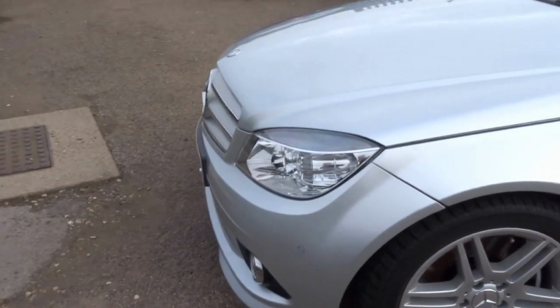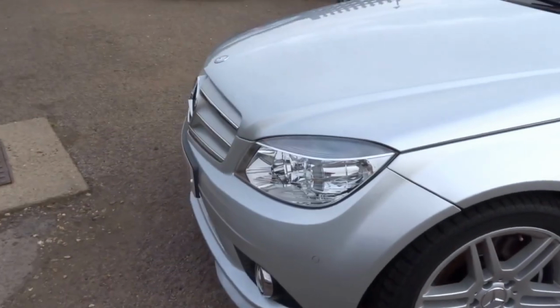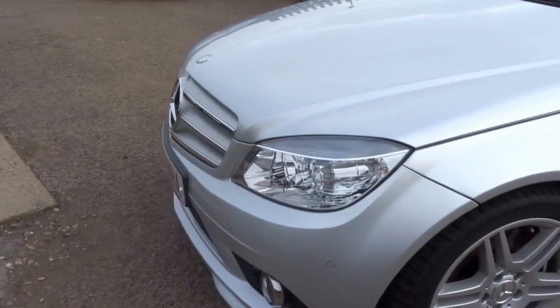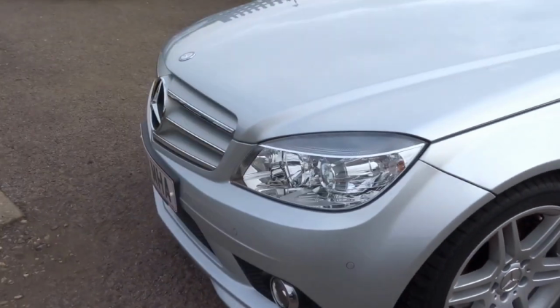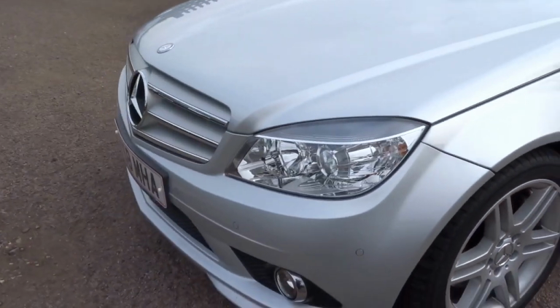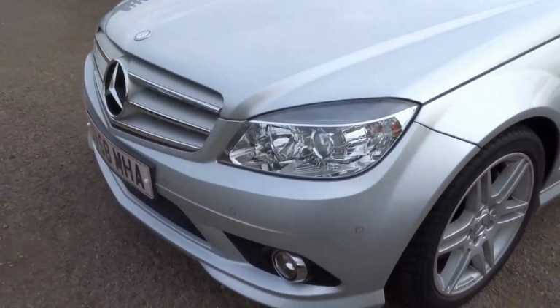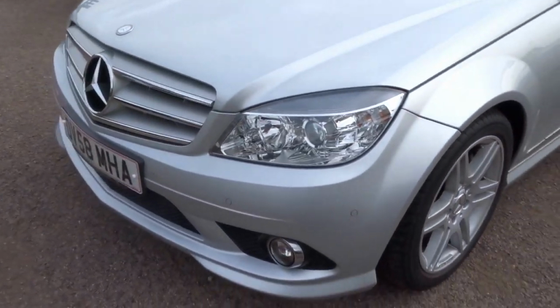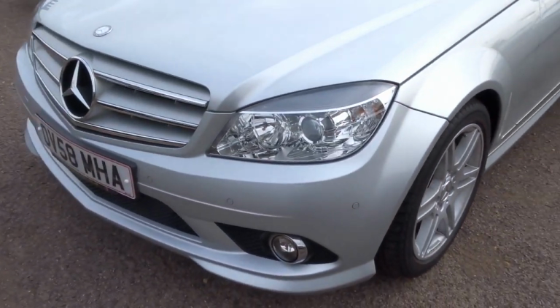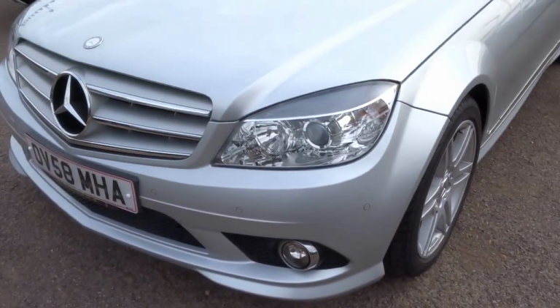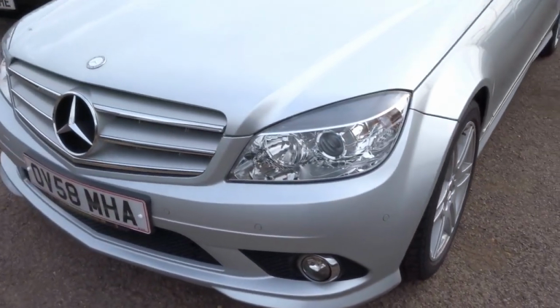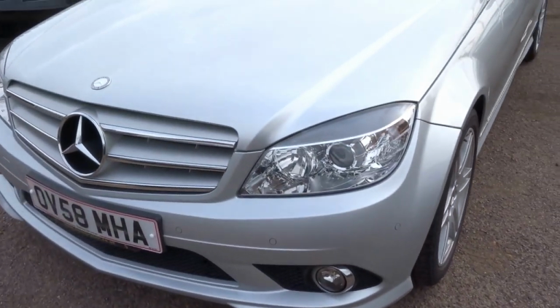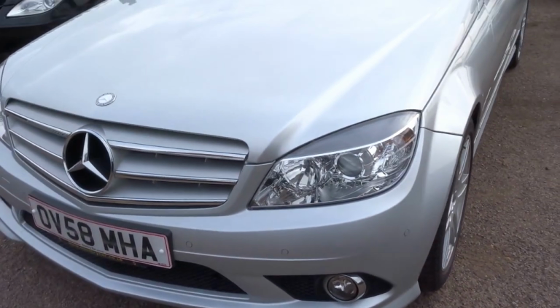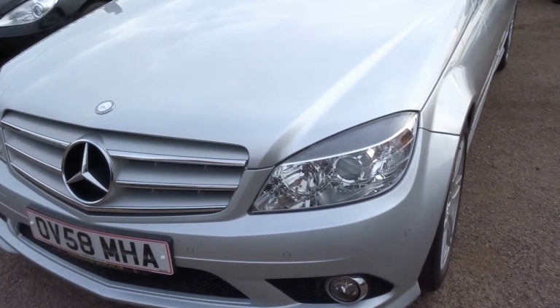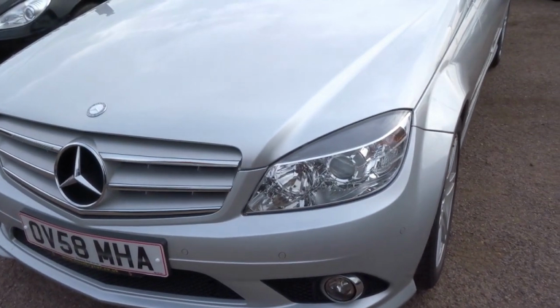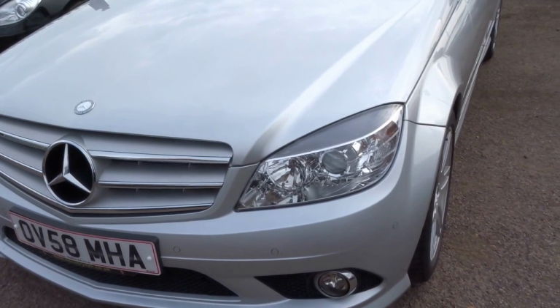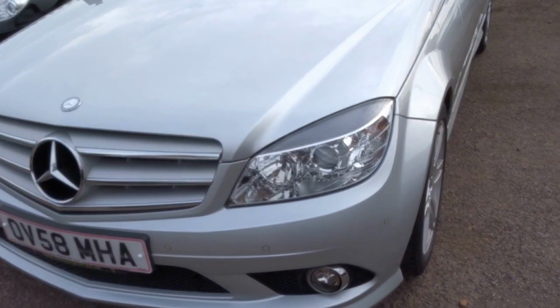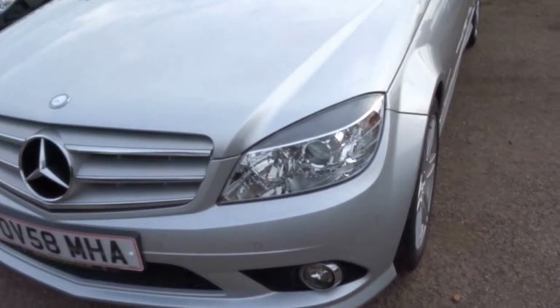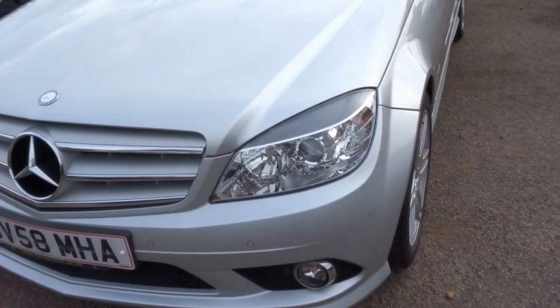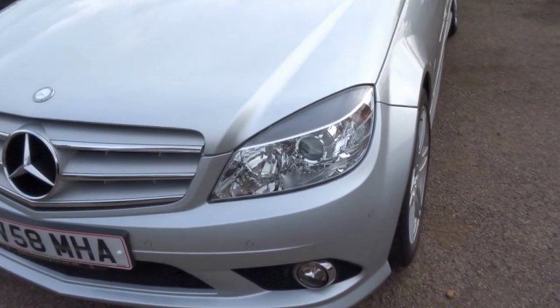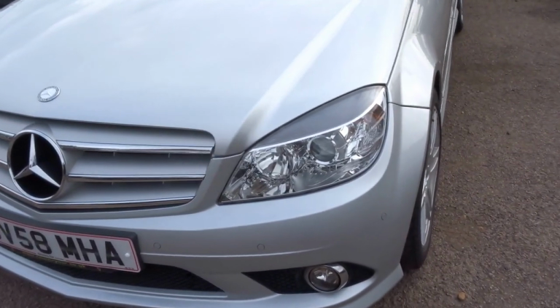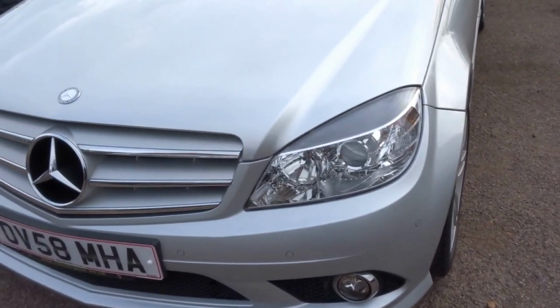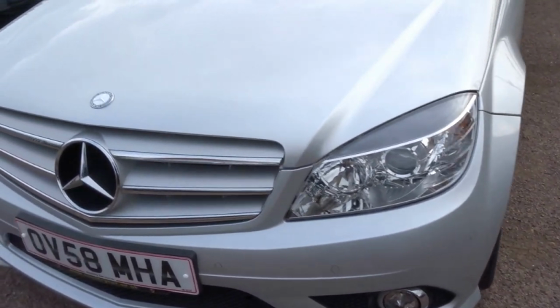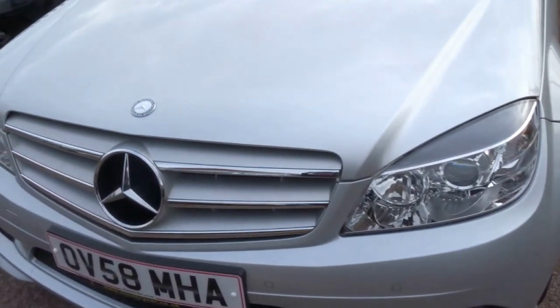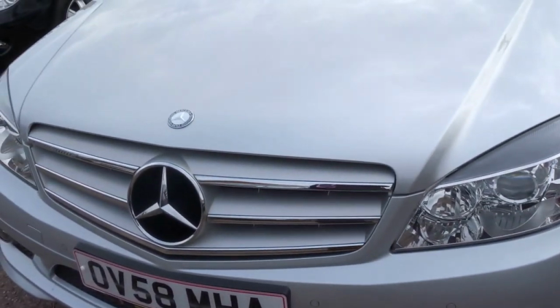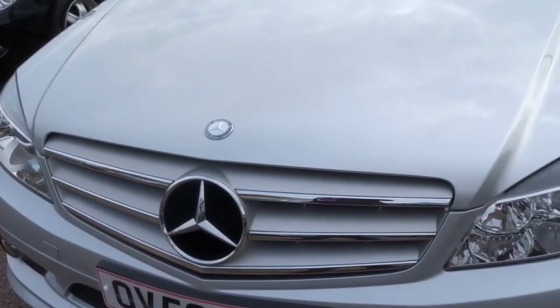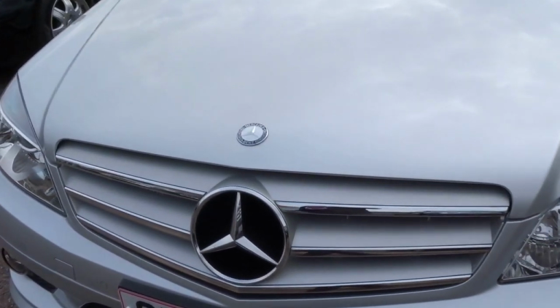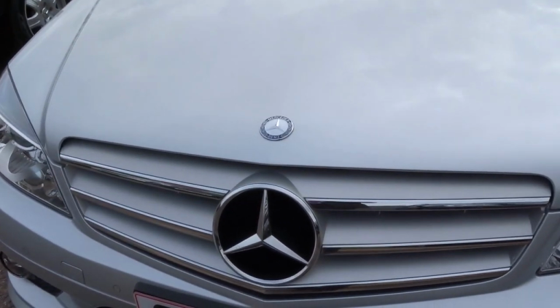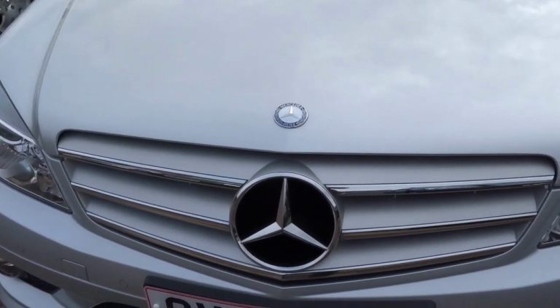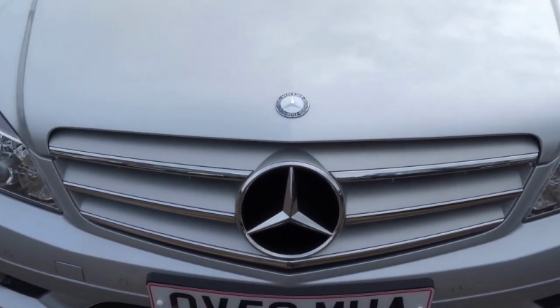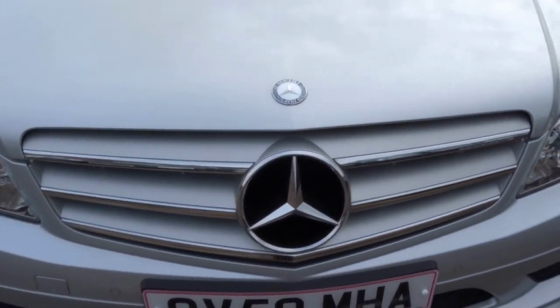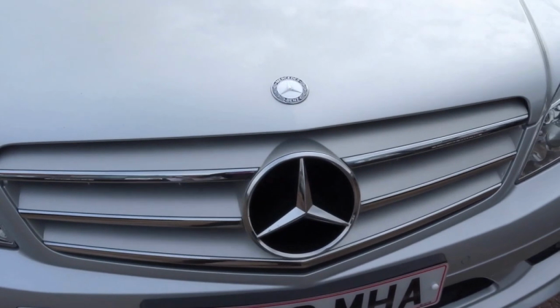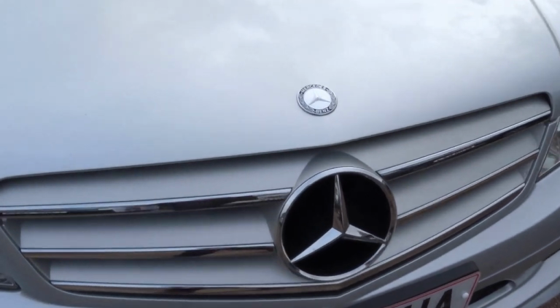Back round to the front, you can see the car has the front fog lights, Xenon headlights, and the classic Mercedes star on the front.